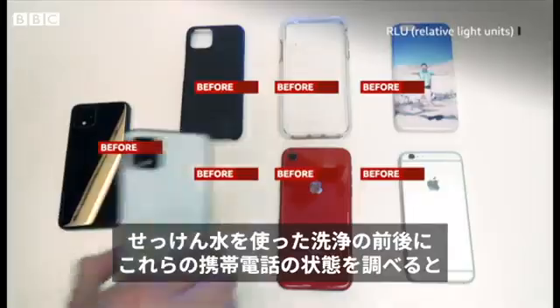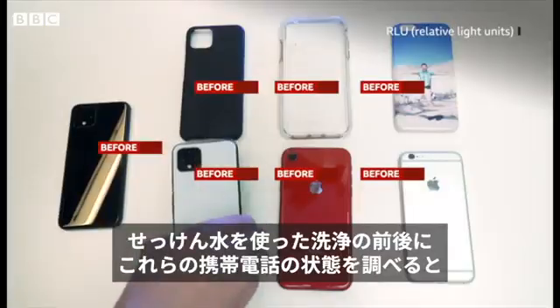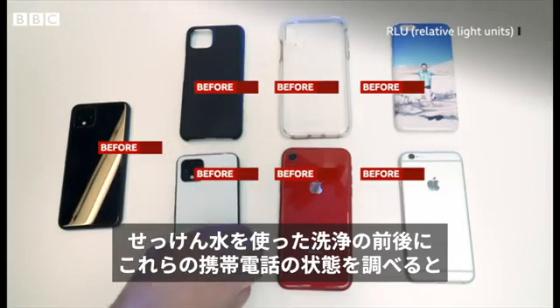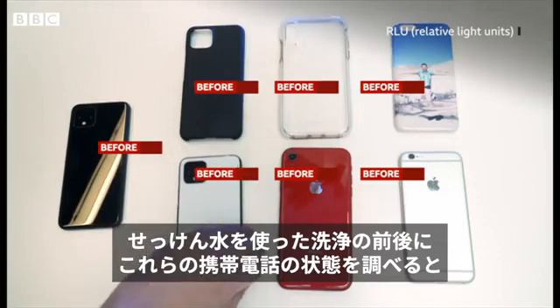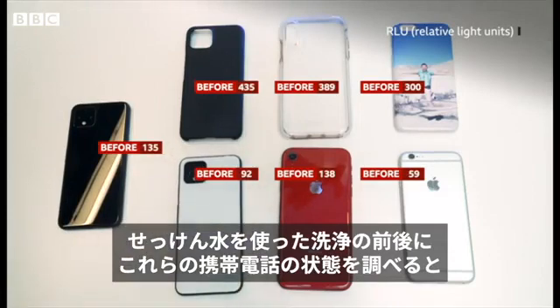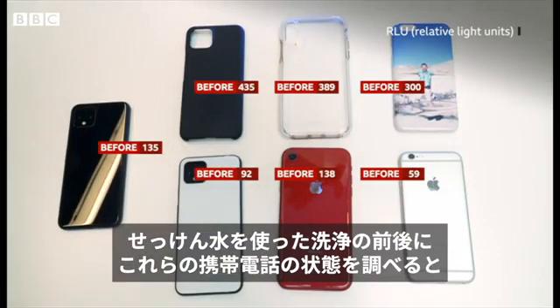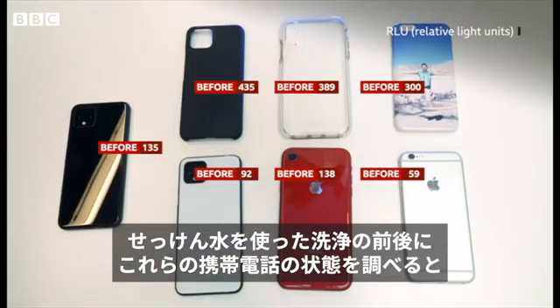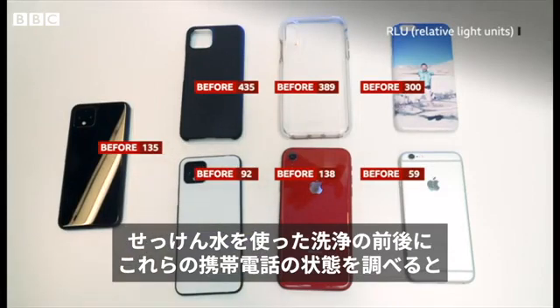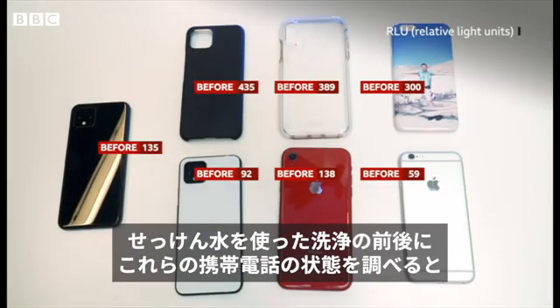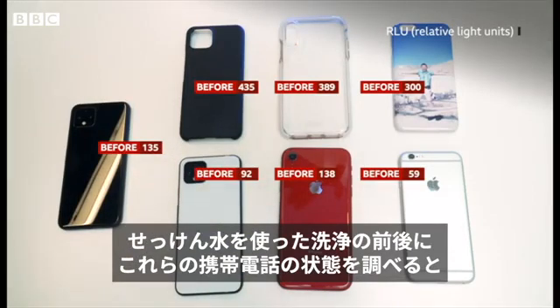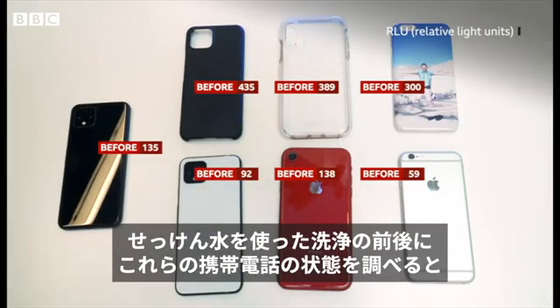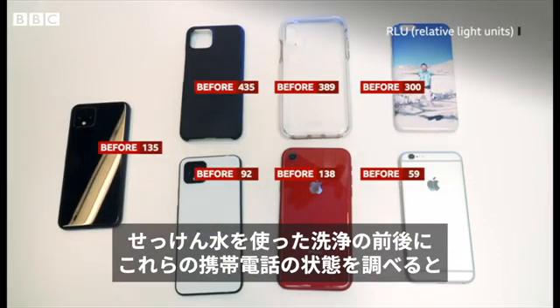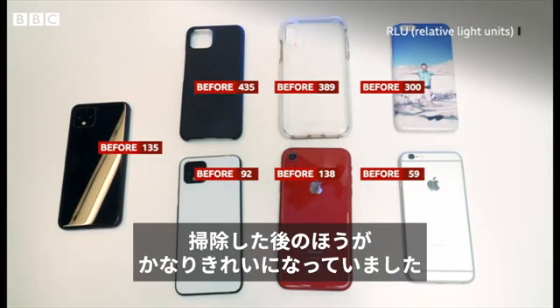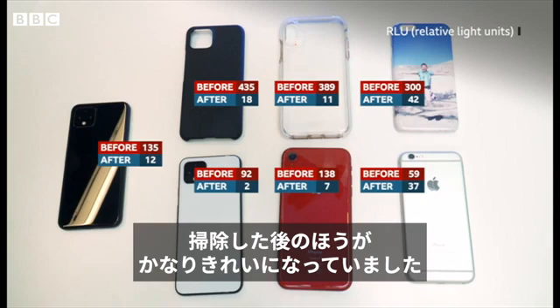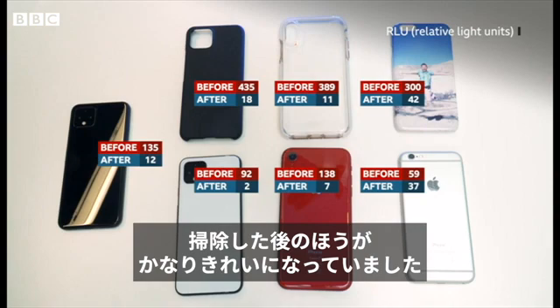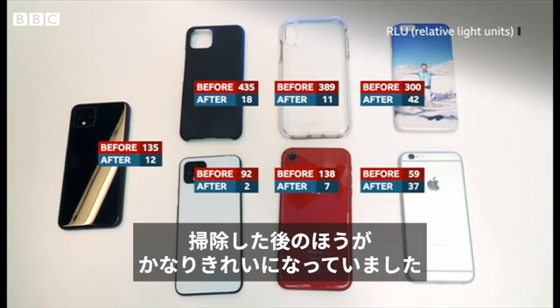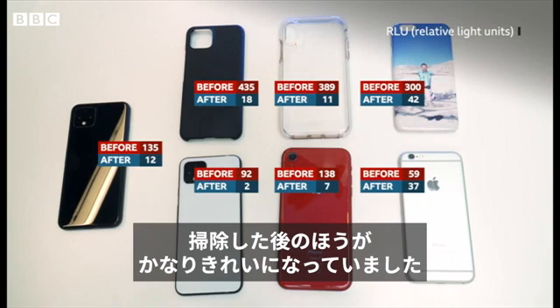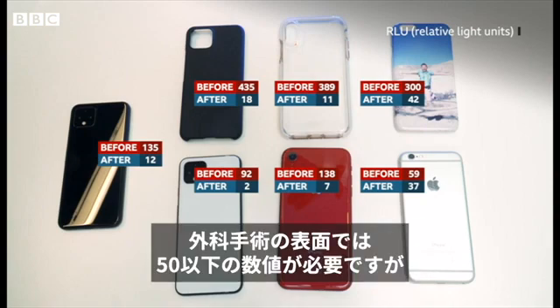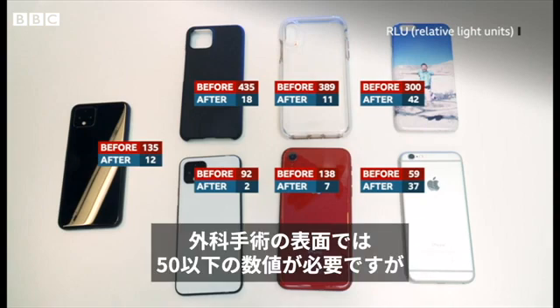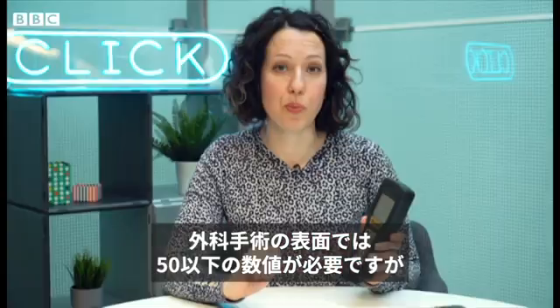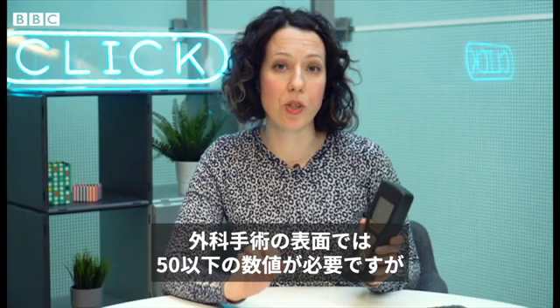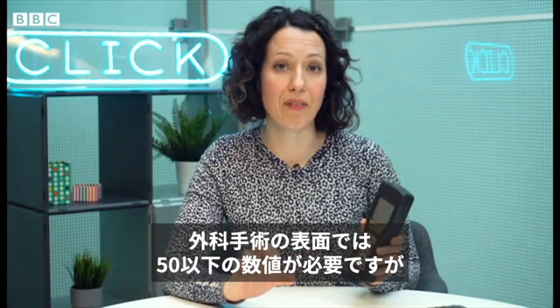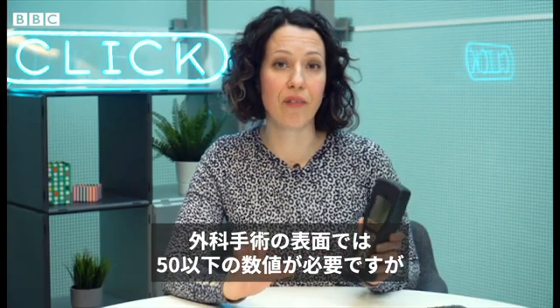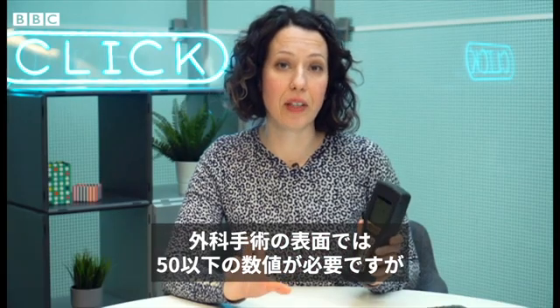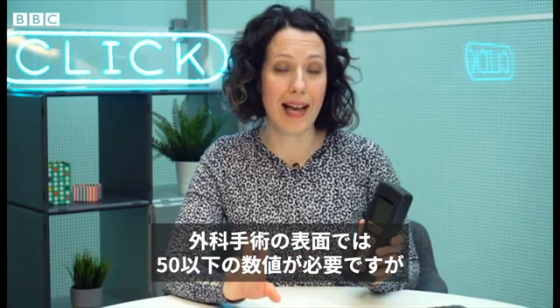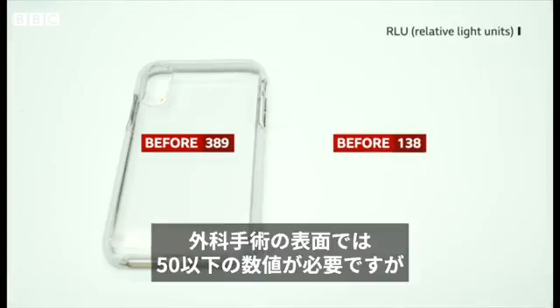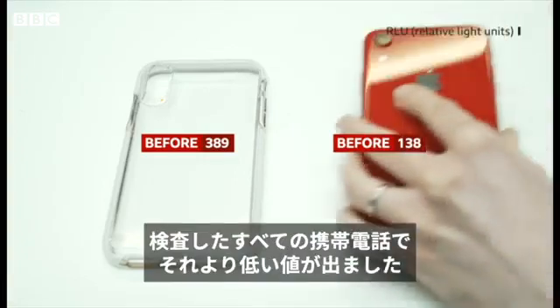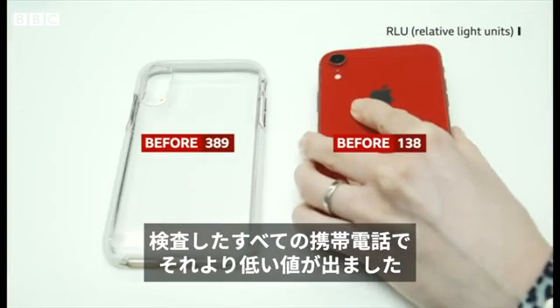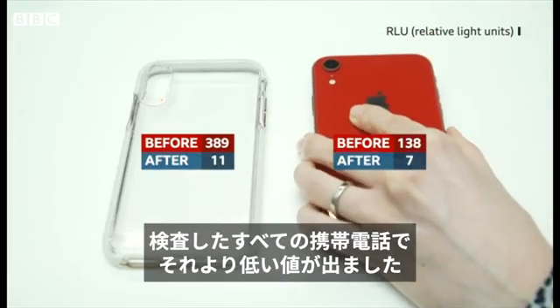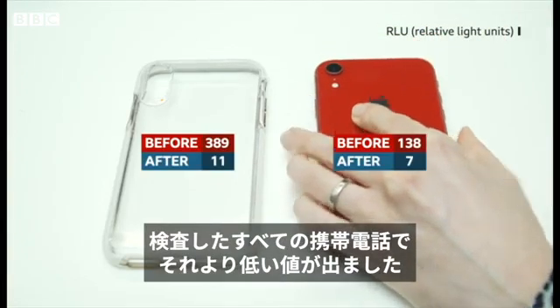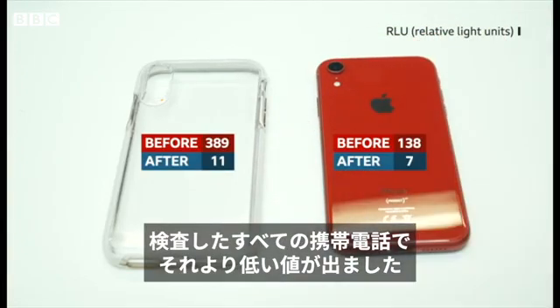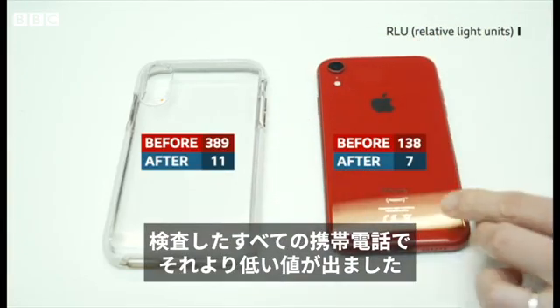We tested all of these phones and their cases before and after cleaning with soapy water and they were all significantly cleaner afterwards. On a surgical surface we'd want to get a figure of 50 or less and all of our phones and cases had readings lower than that.